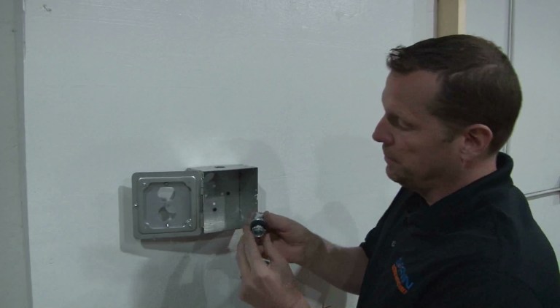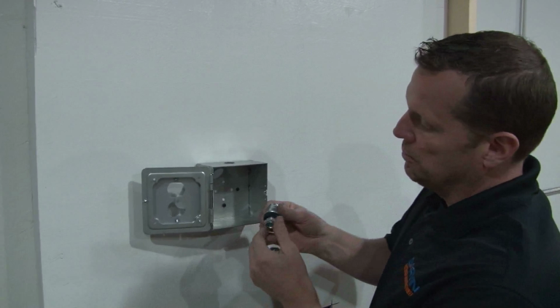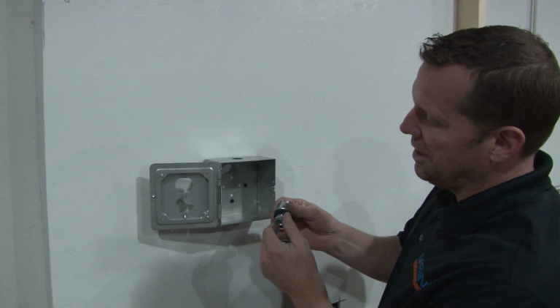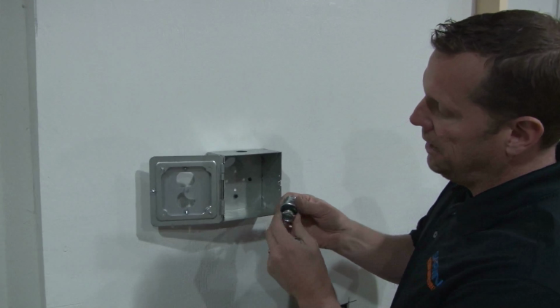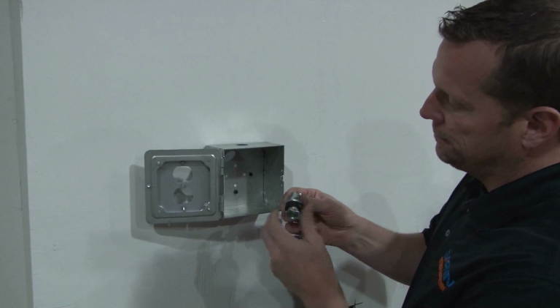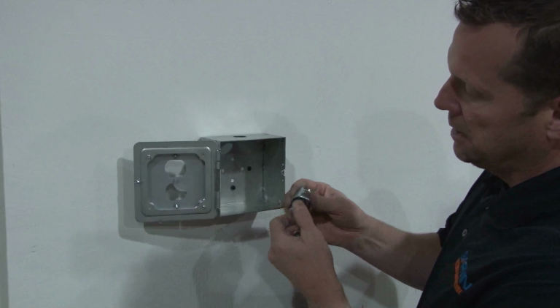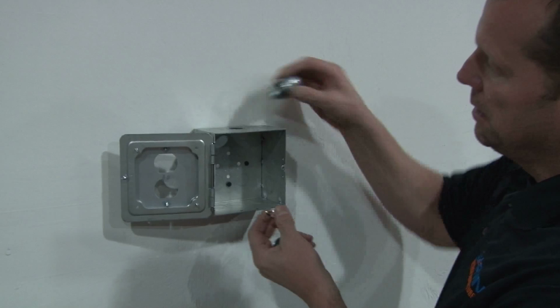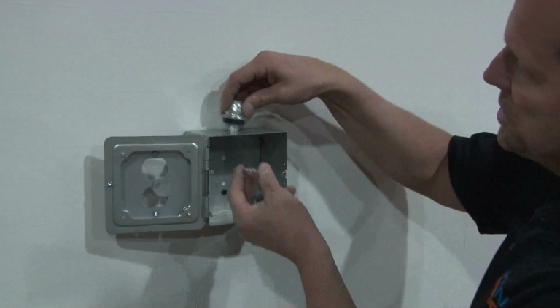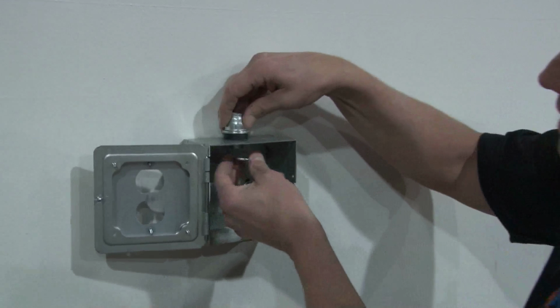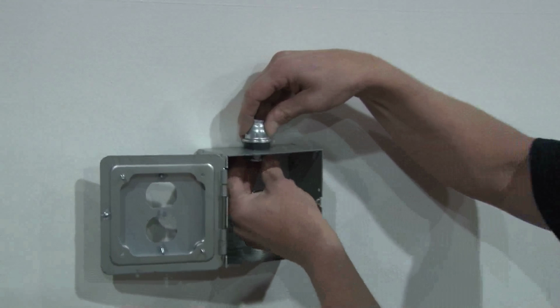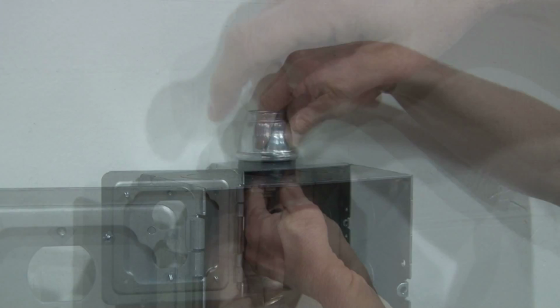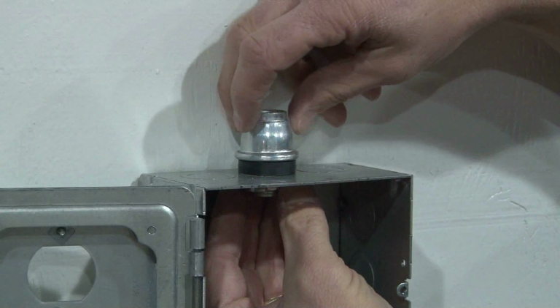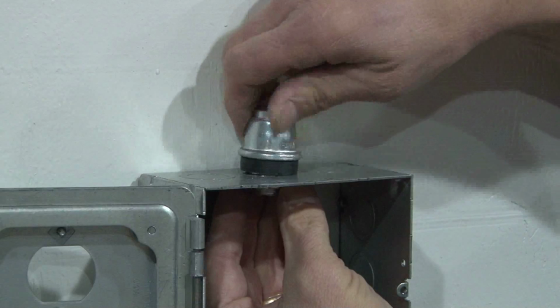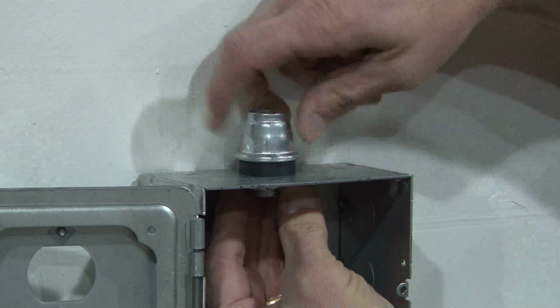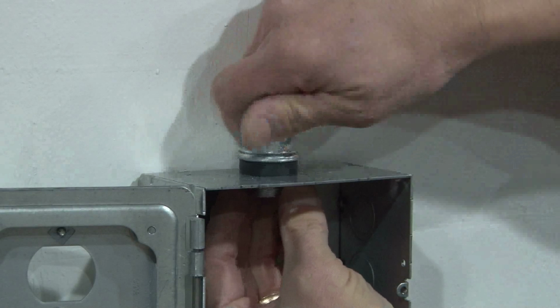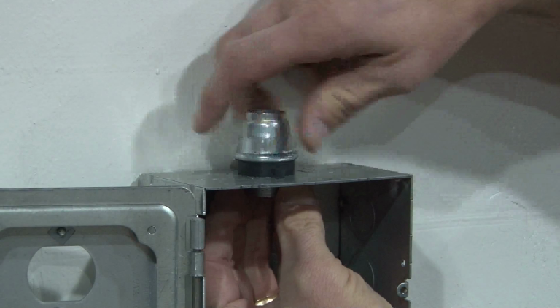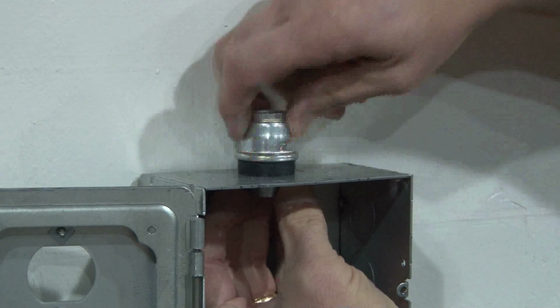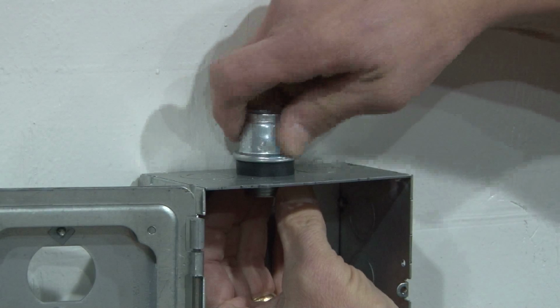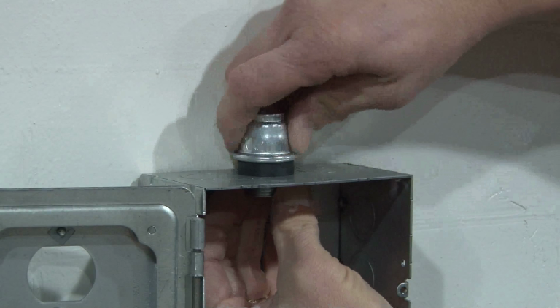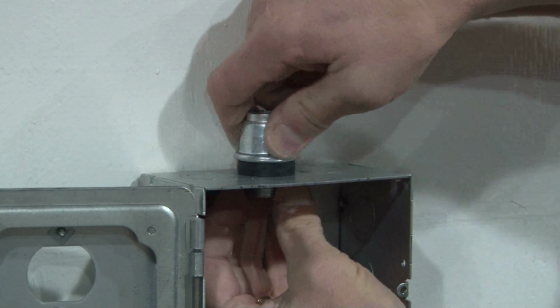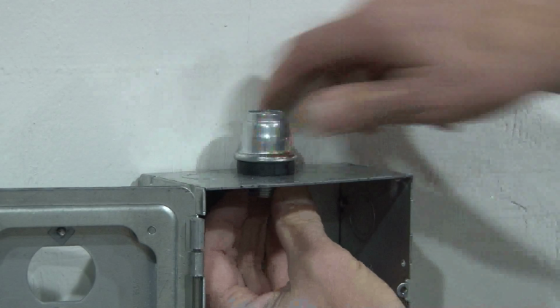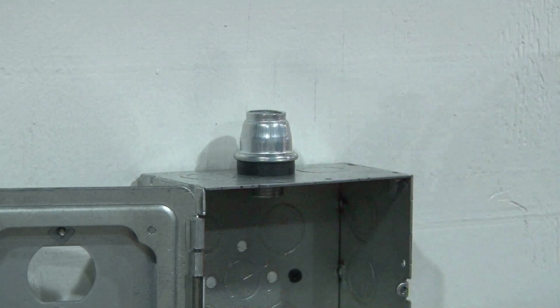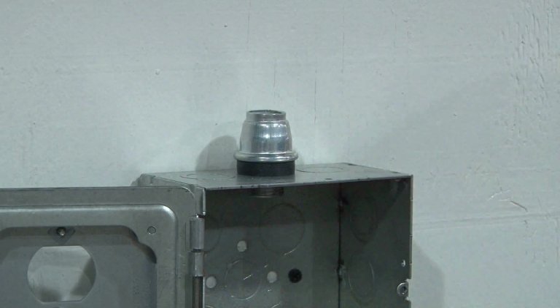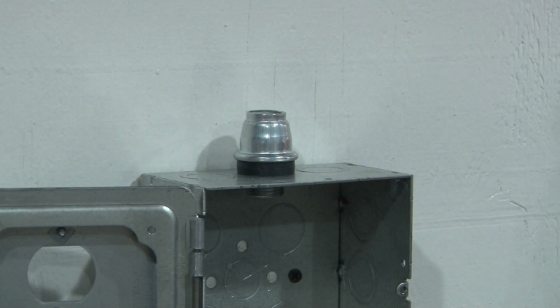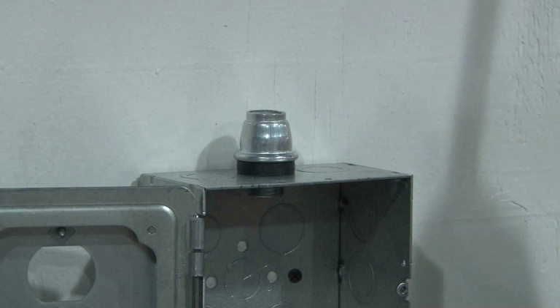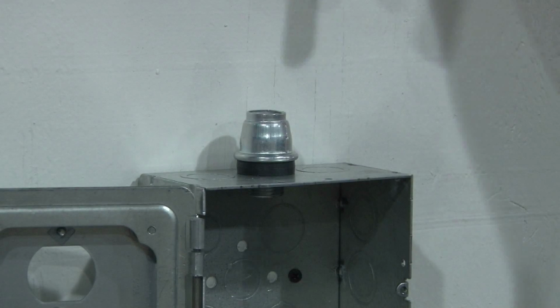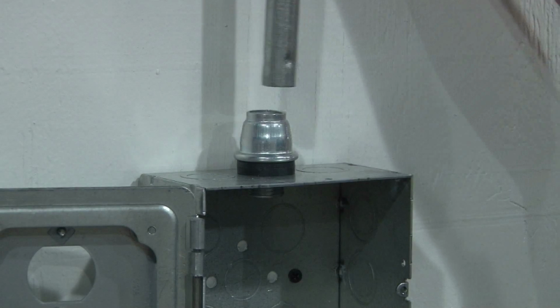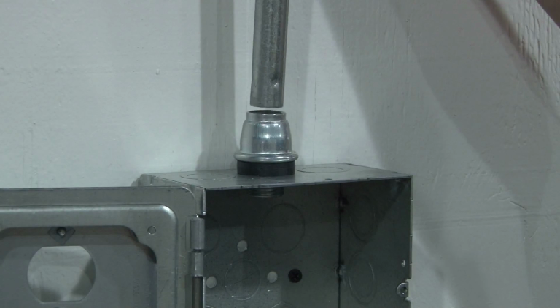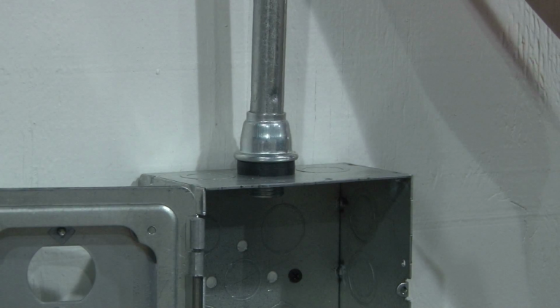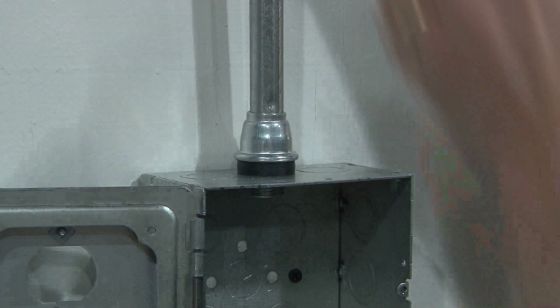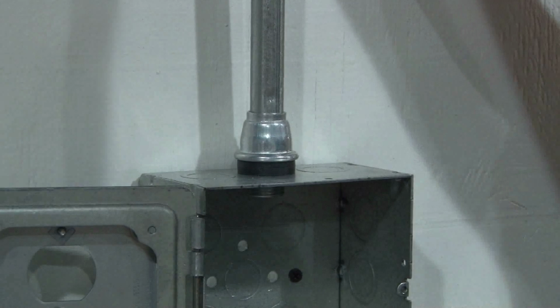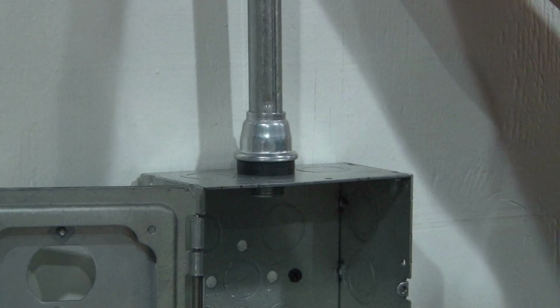Simply remove the lock nut, place it over the conduit opening, and lock it back in place with your lock nut inside the box. Align the conduit and push it in place.